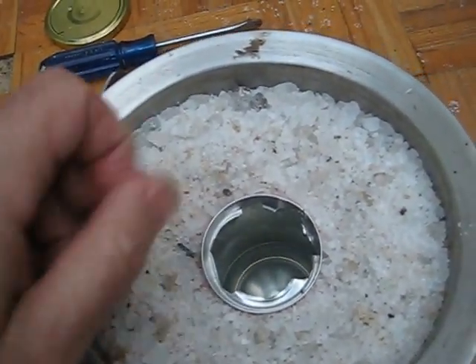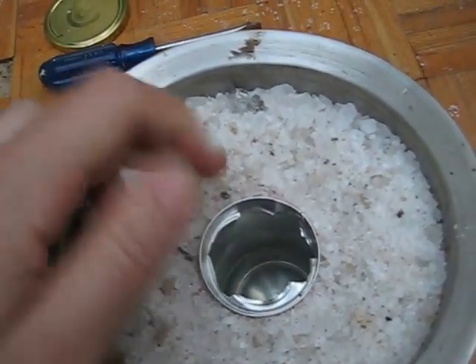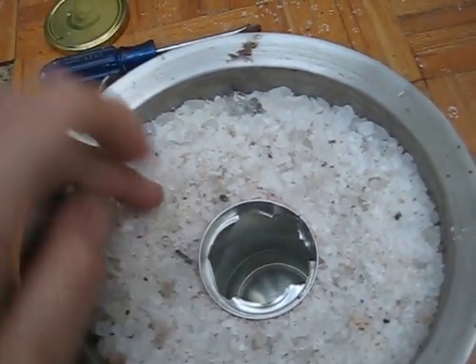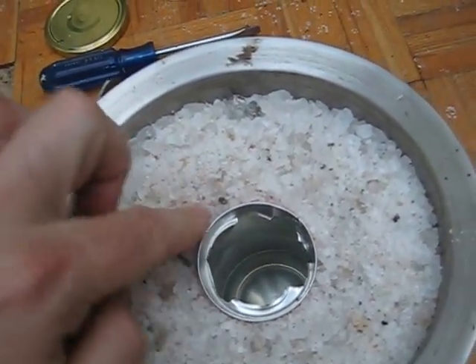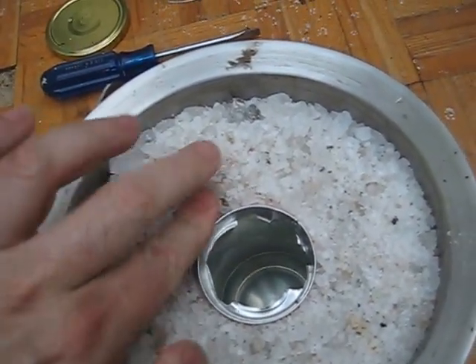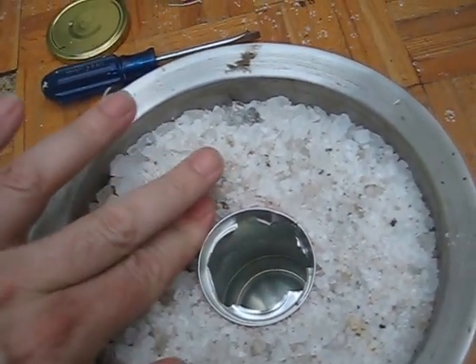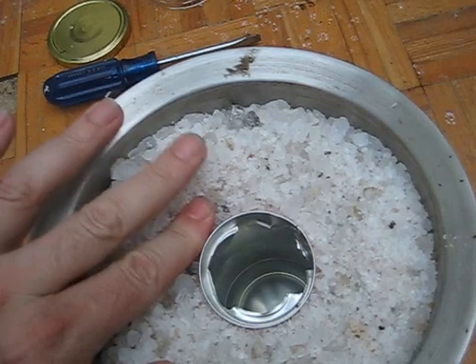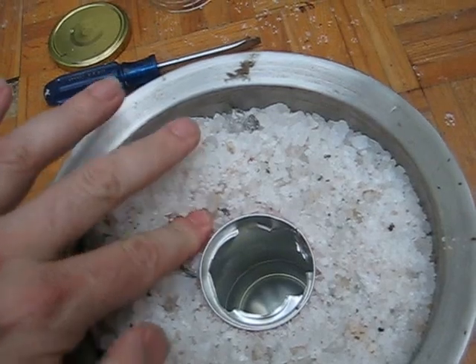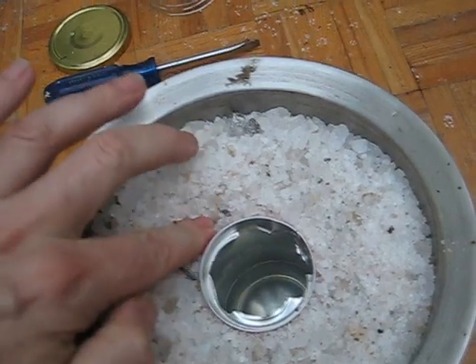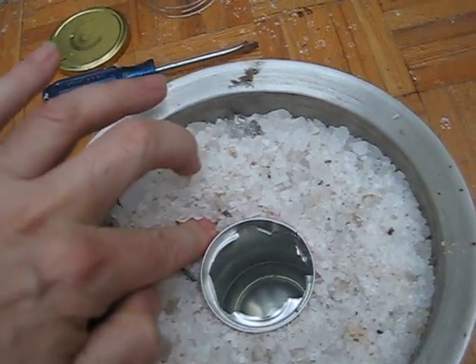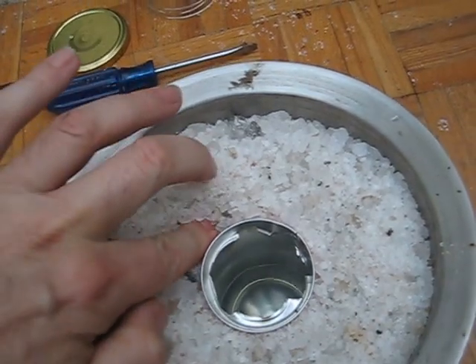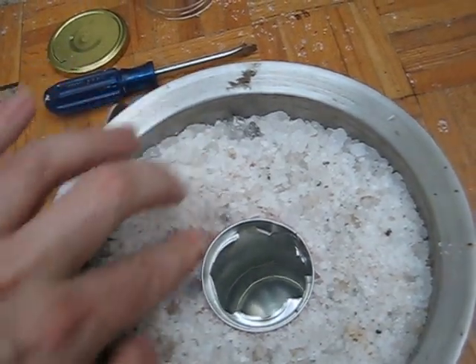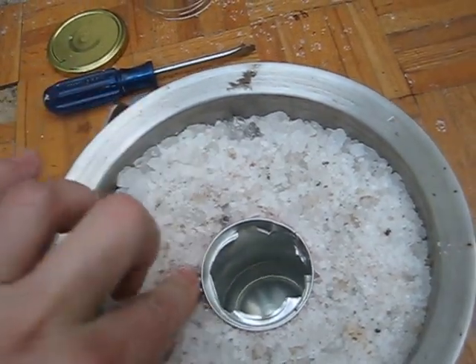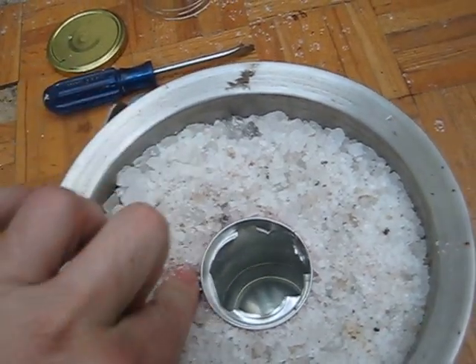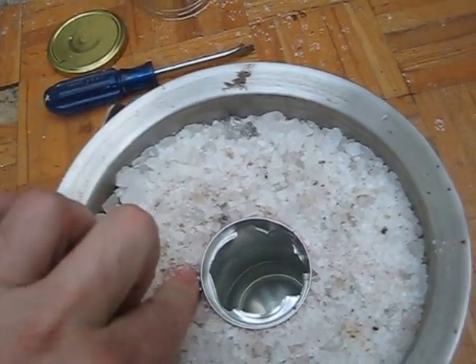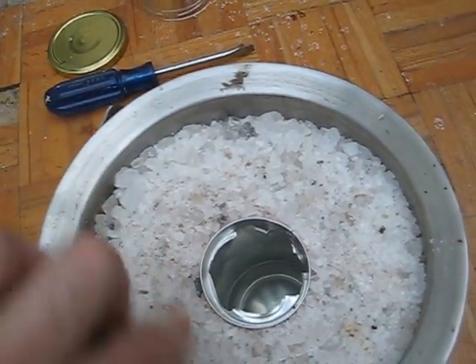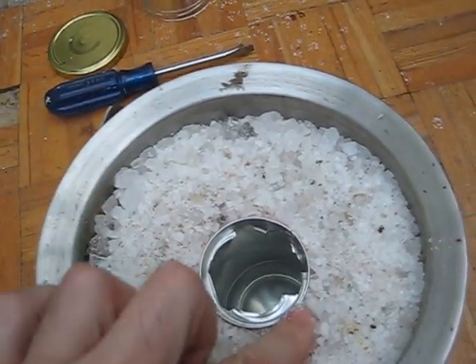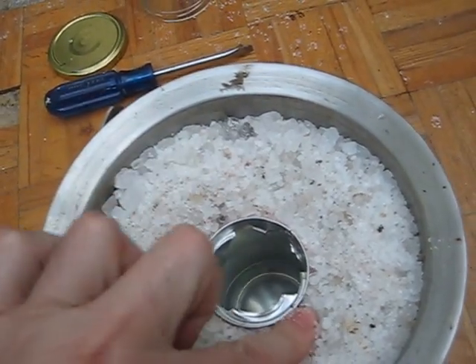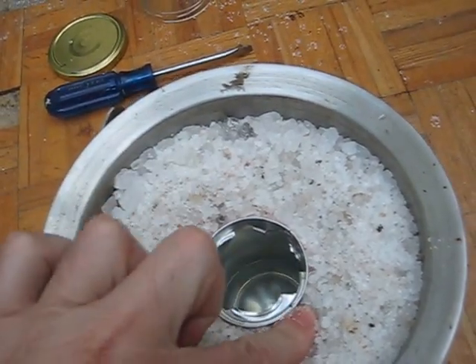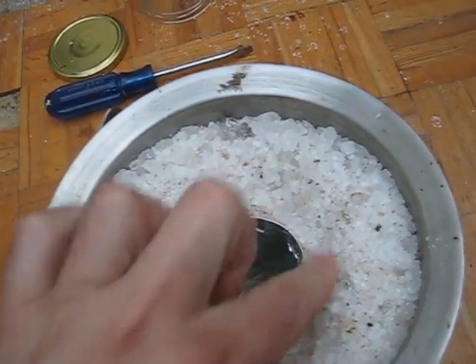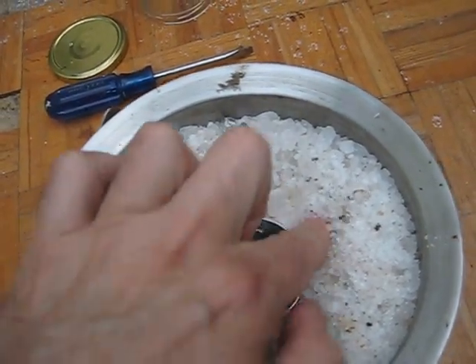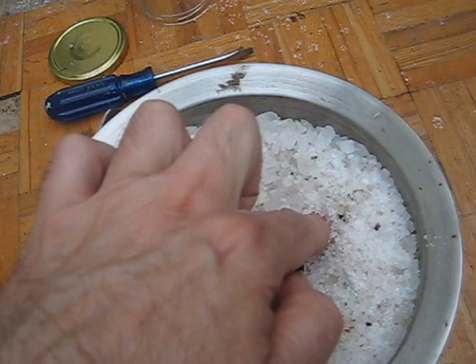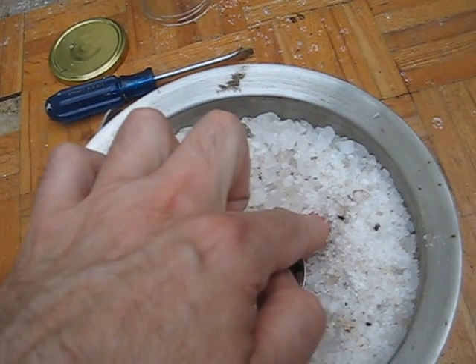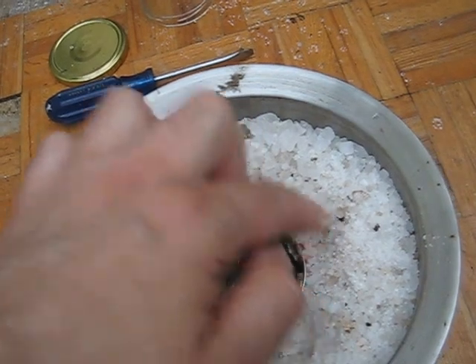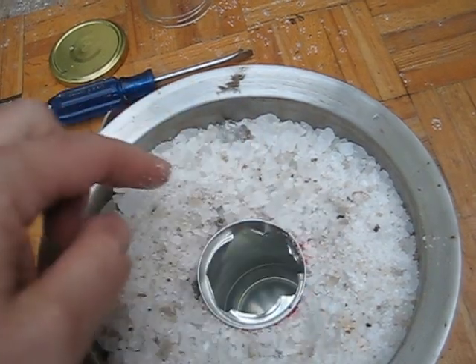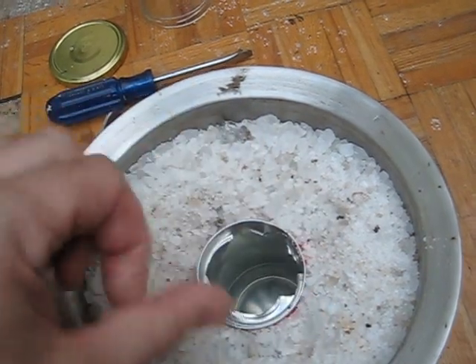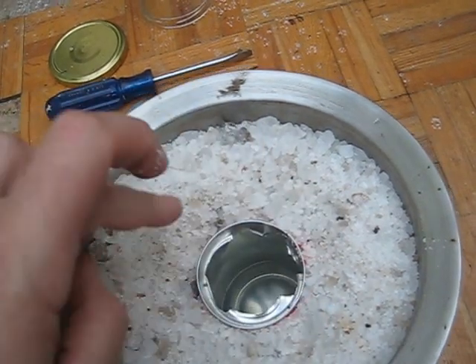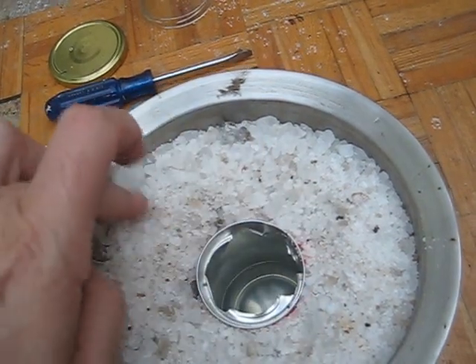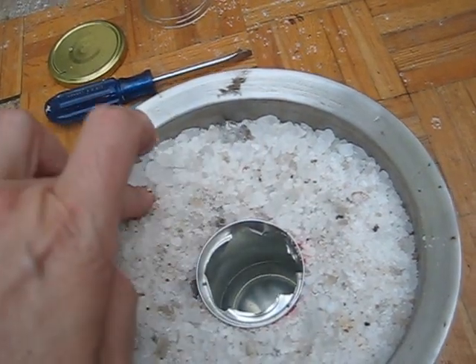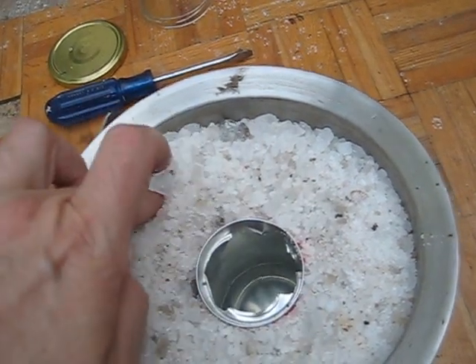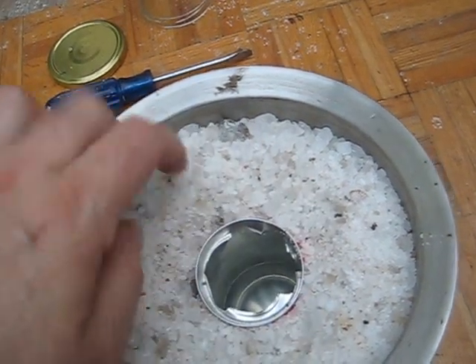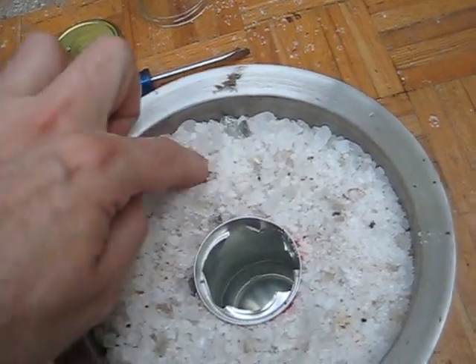So here I put my hand — it's a bit warm, that's good — and on the side here it's cold.